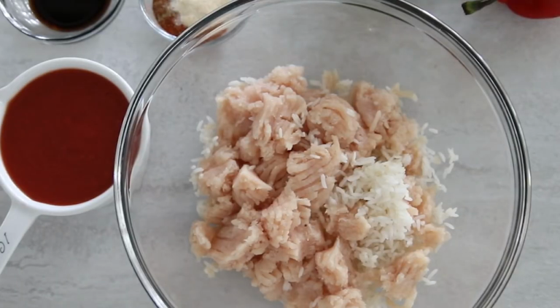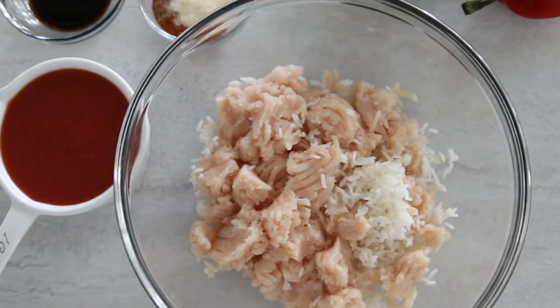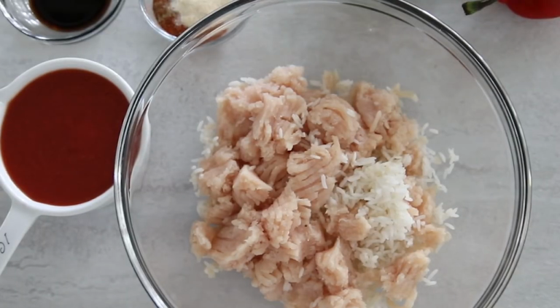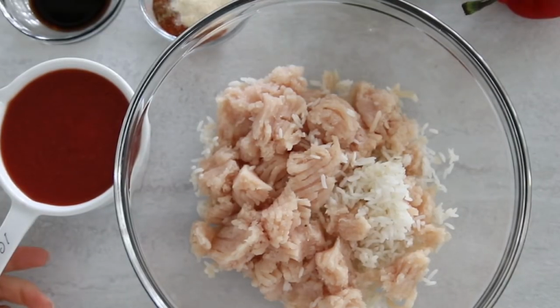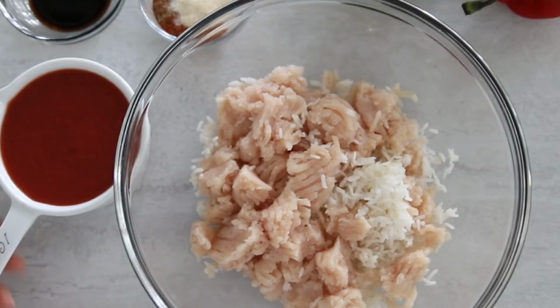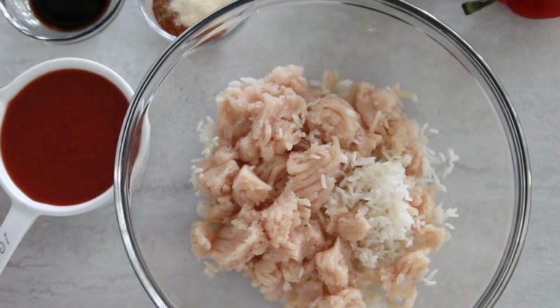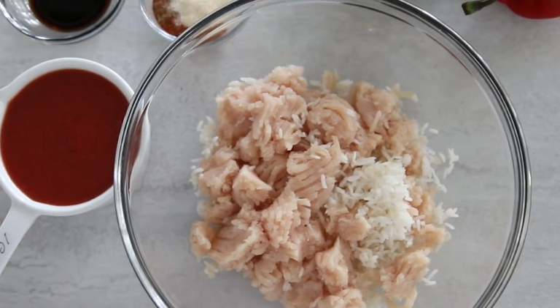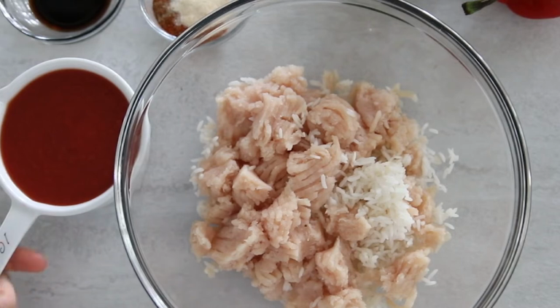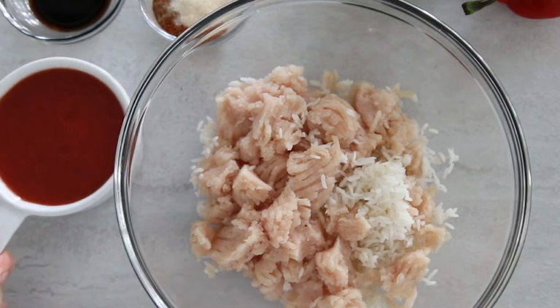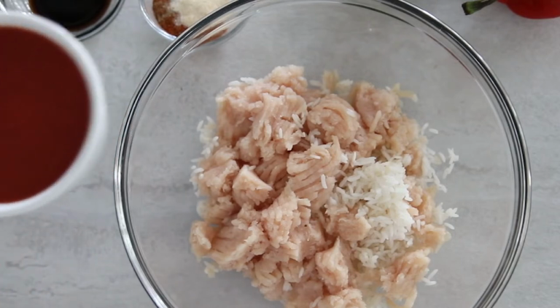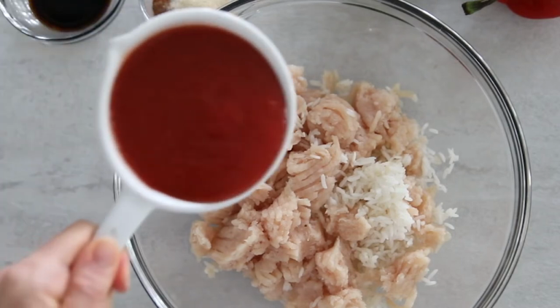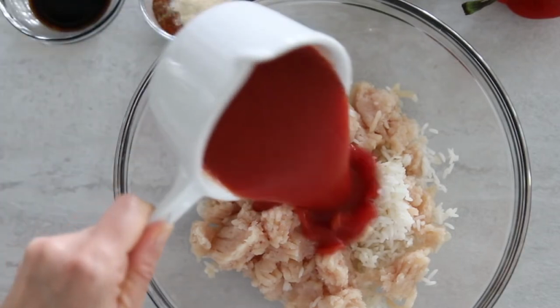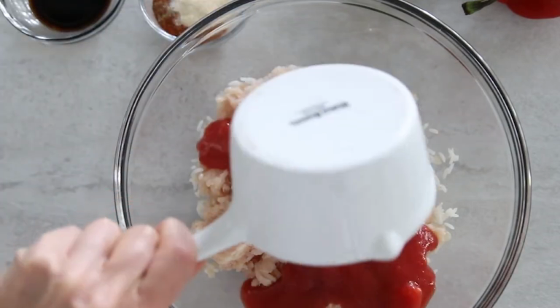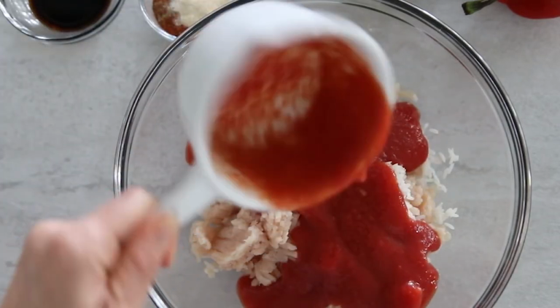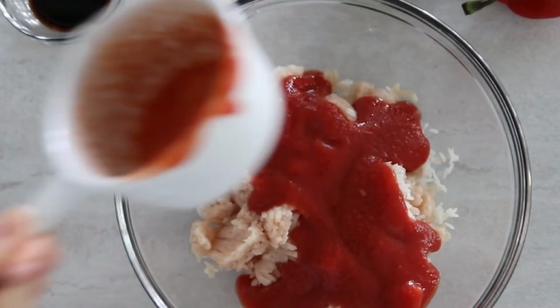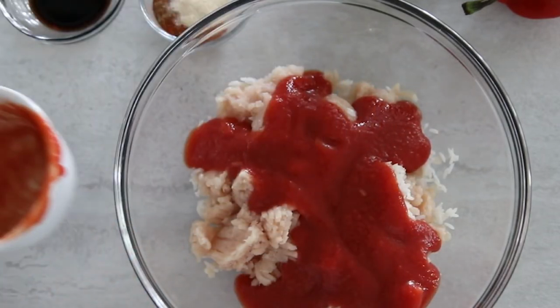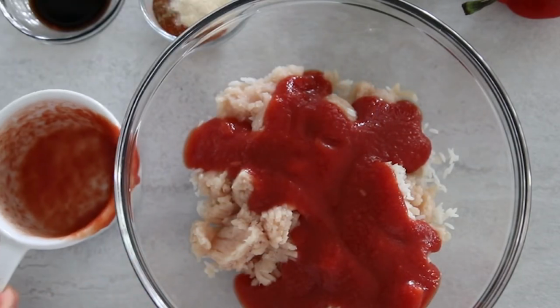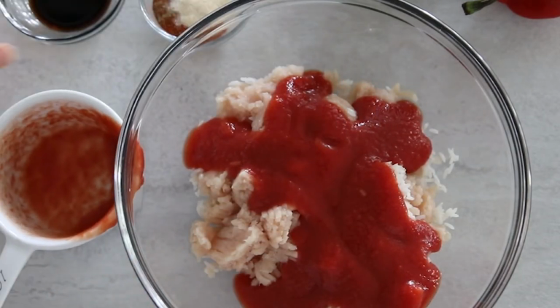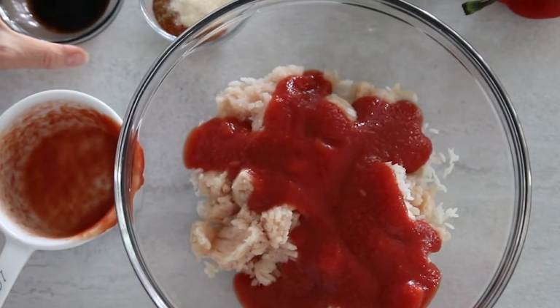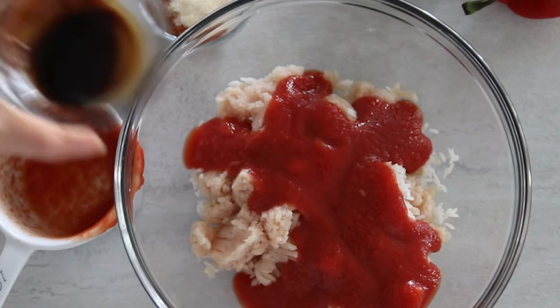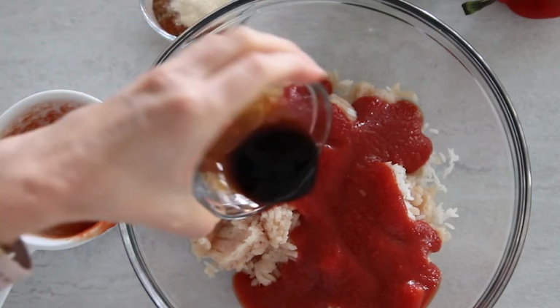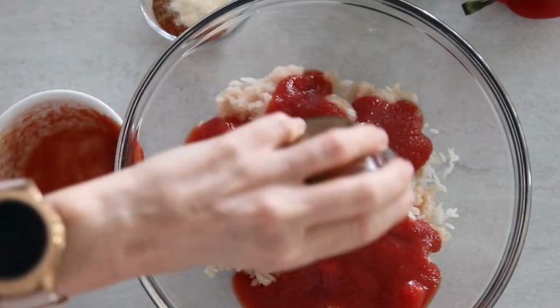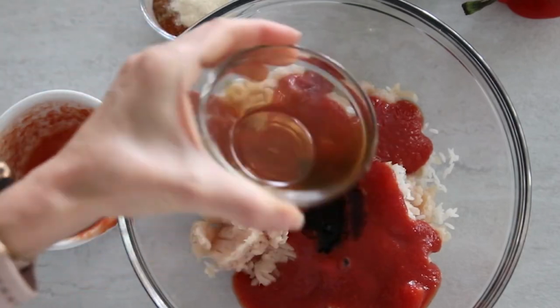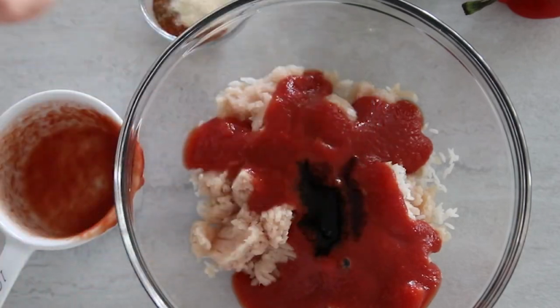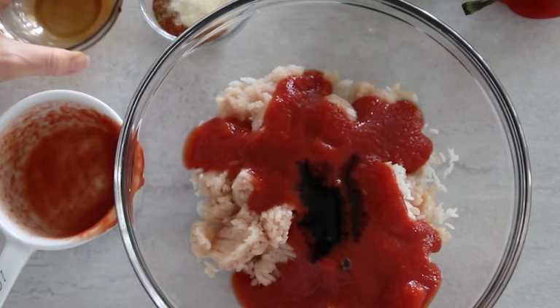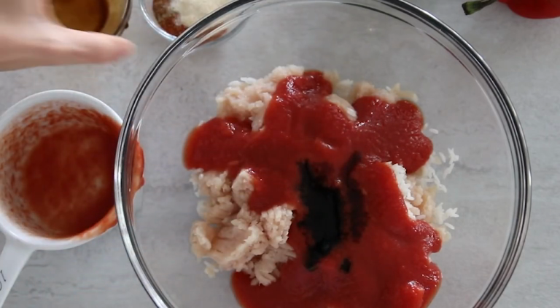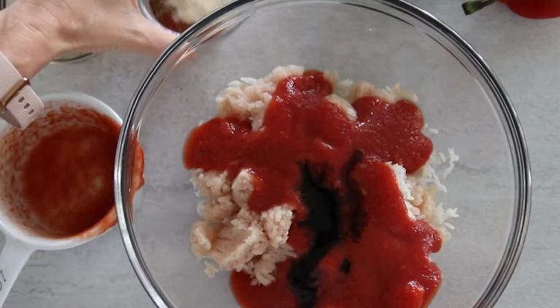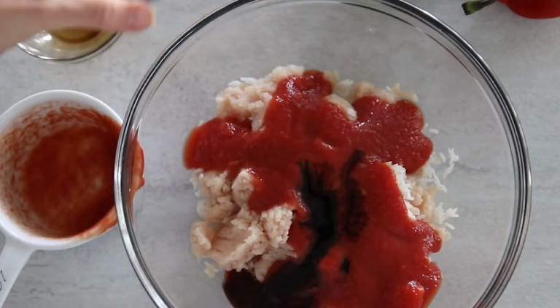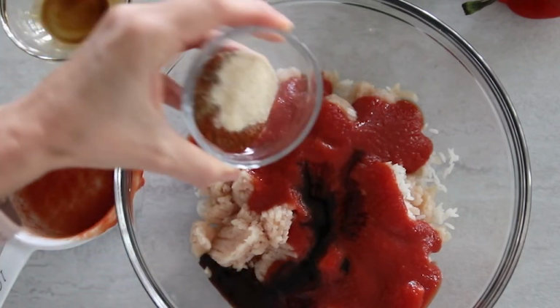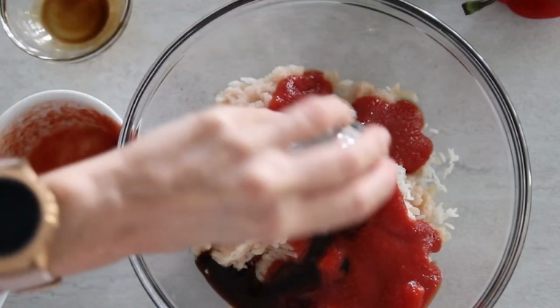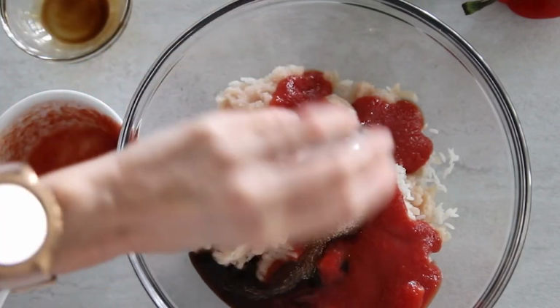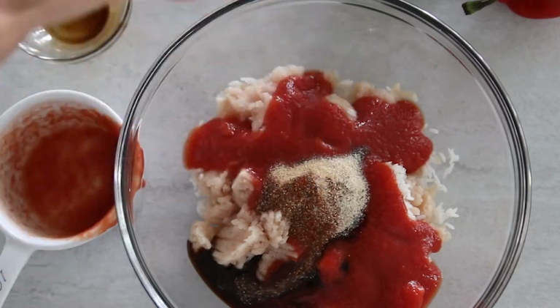You're also going to add in one cup of tomato sauce, and seasonings like salt, pepper, garlic powder, onion powder, paprika, and Worcestershire sauce.